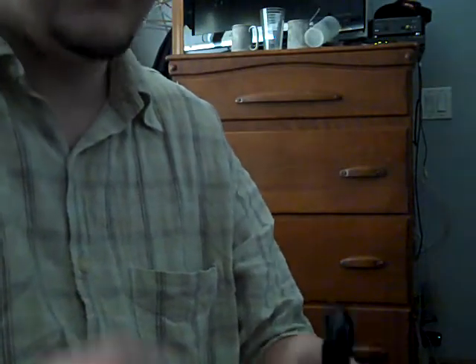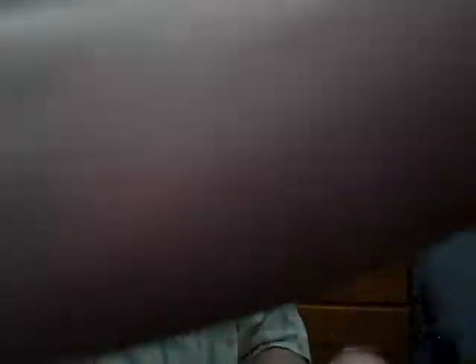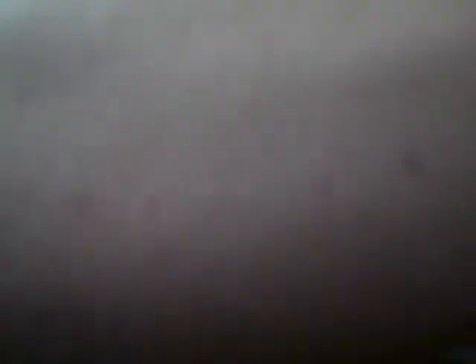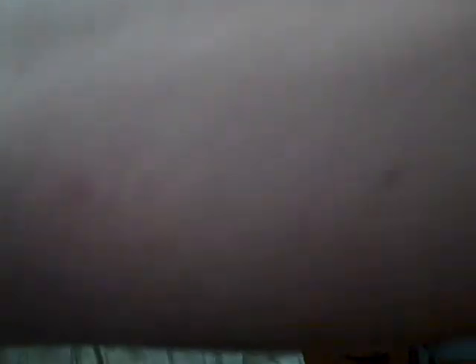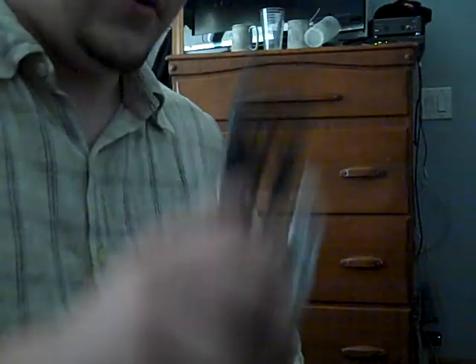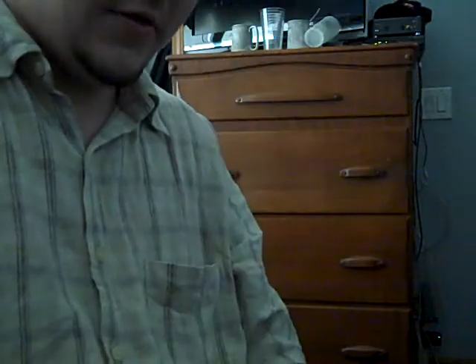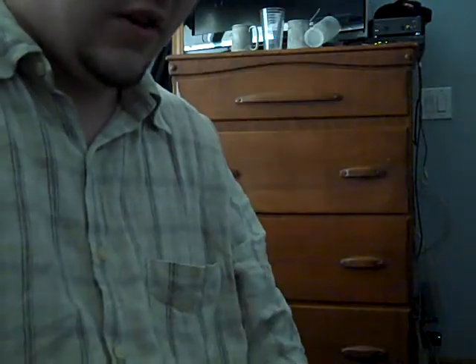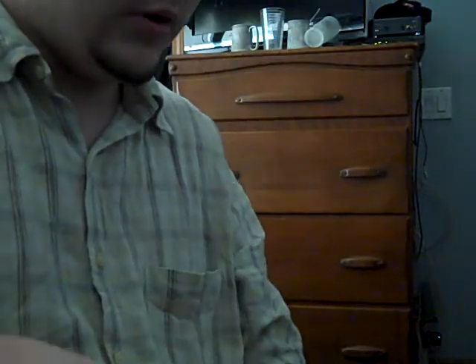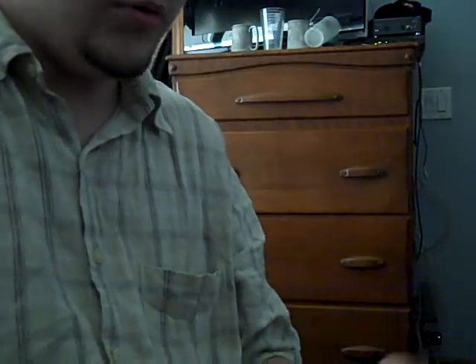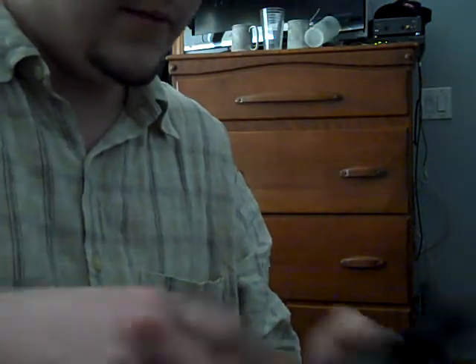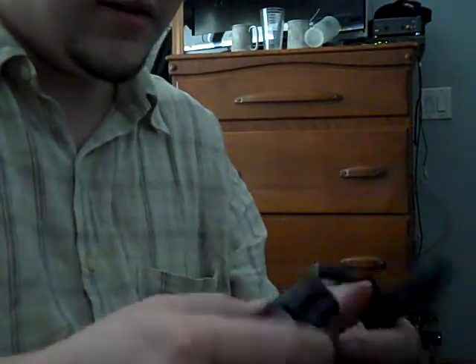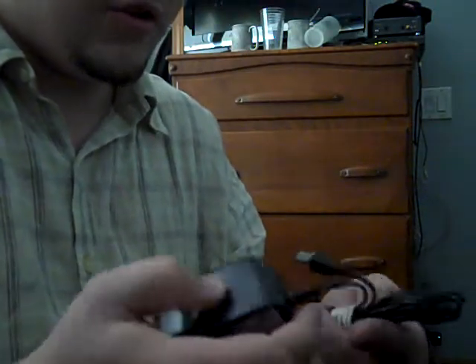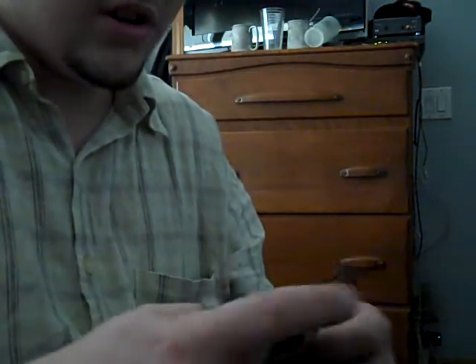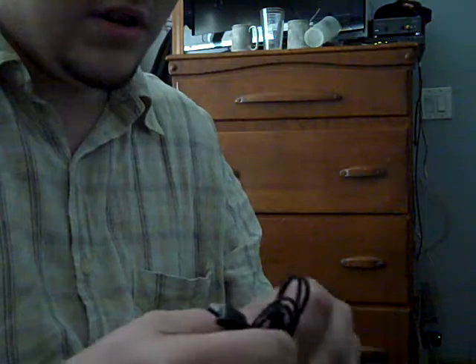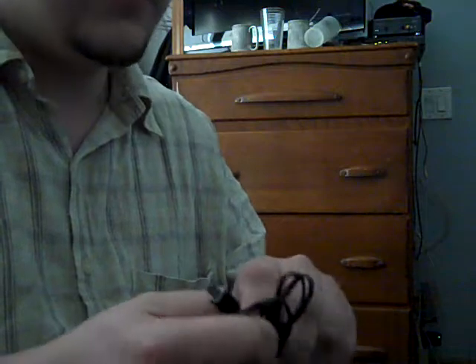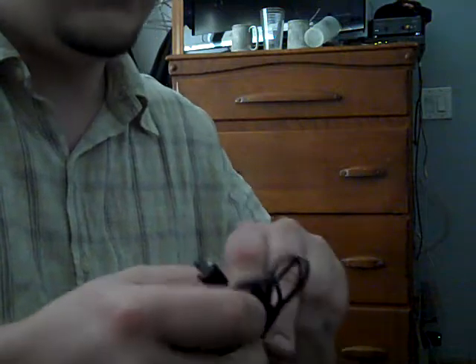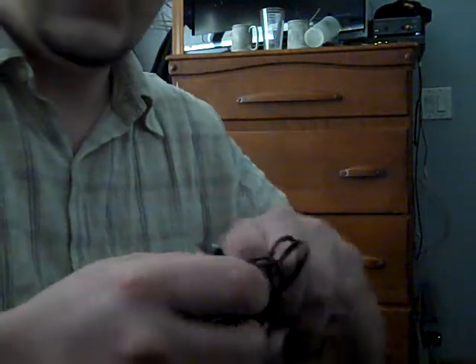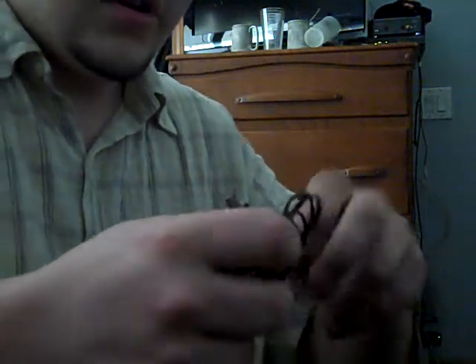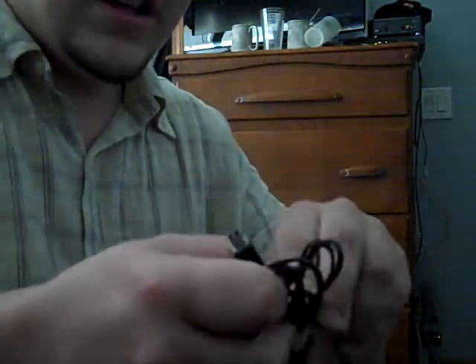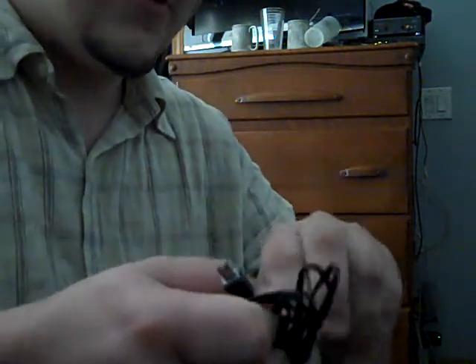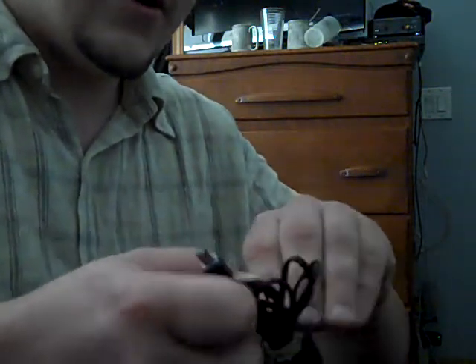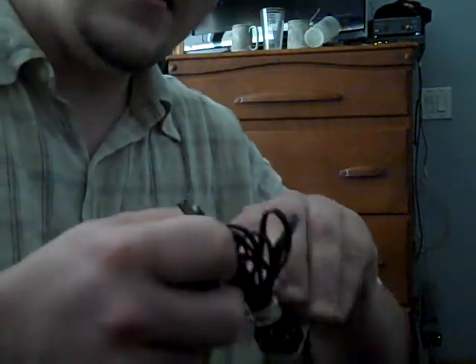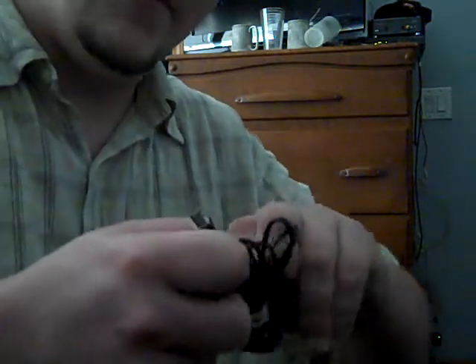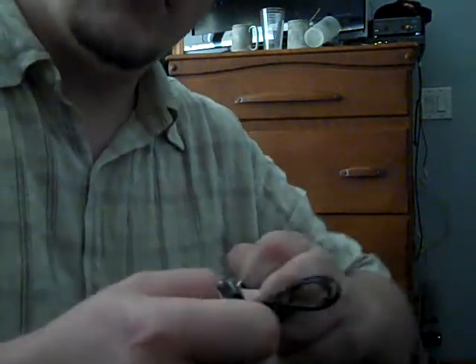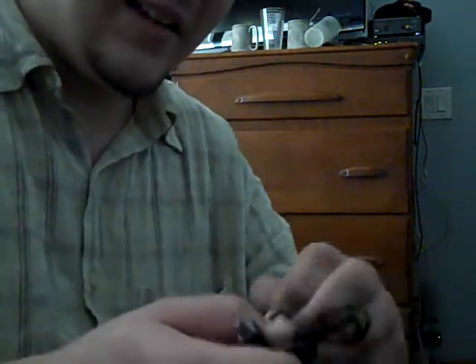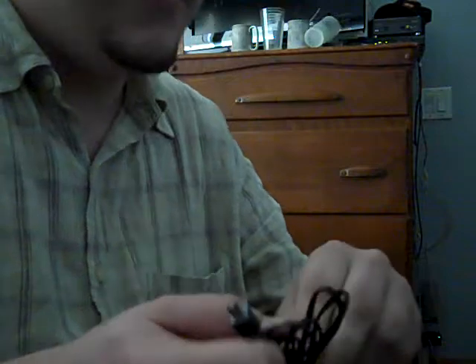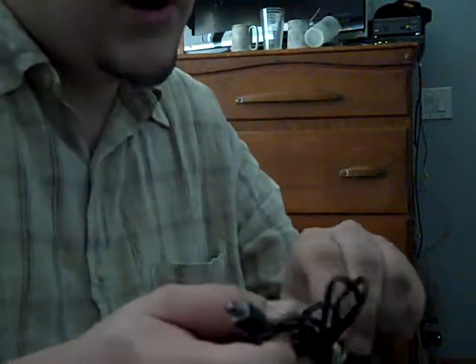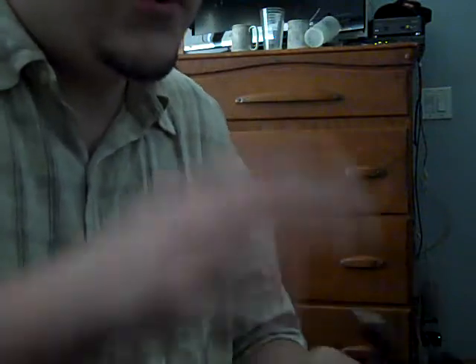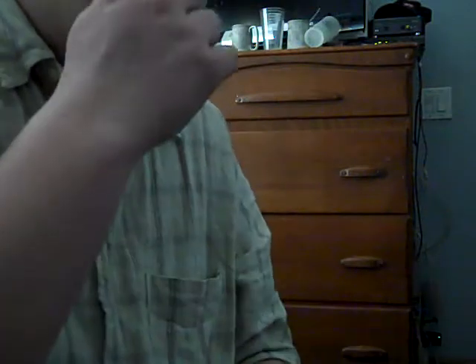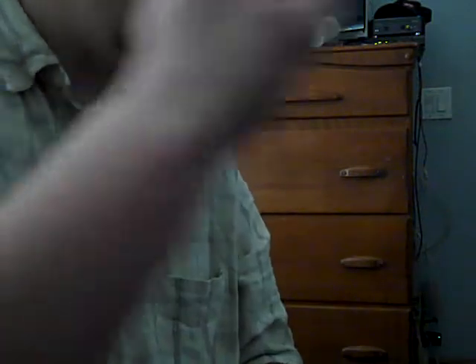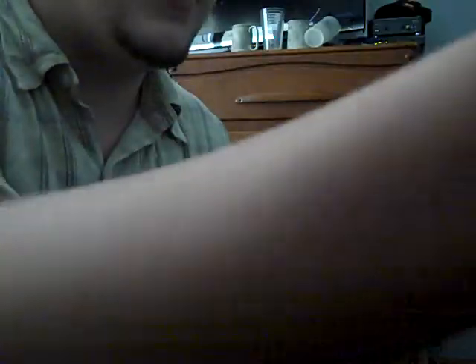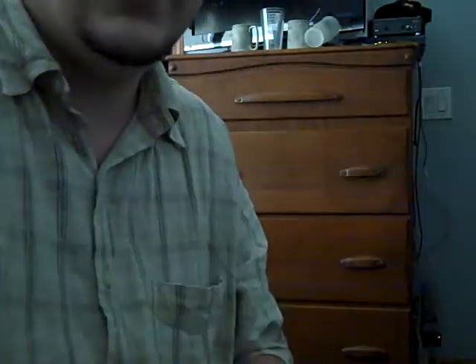Nice. So for a start, I'm going to plug this in and charge it. And then from there, you might see a couple videos of me testing it out — even though I'm pretty sure the video quality is like this camera over here.